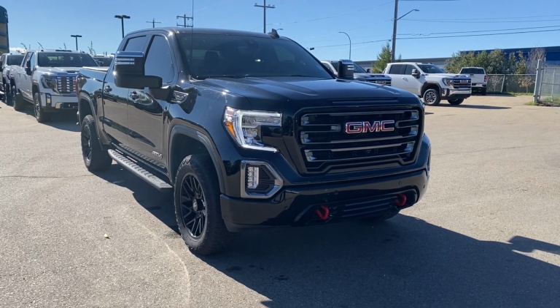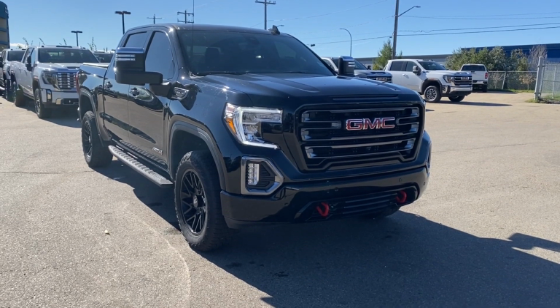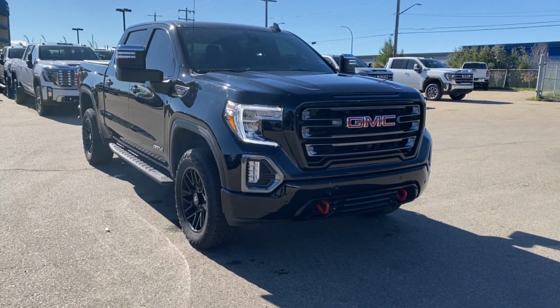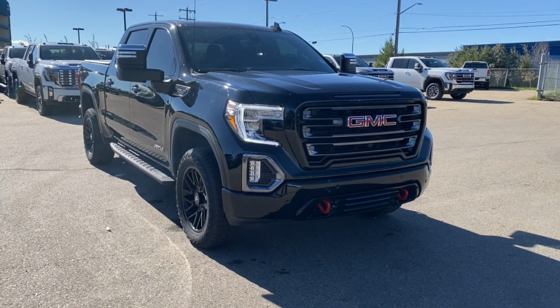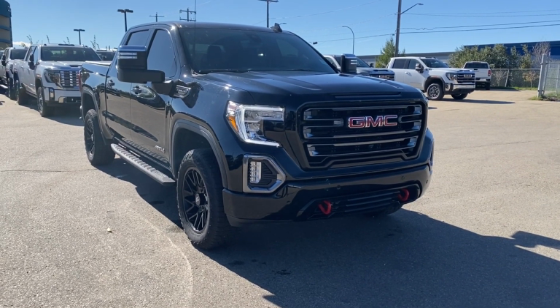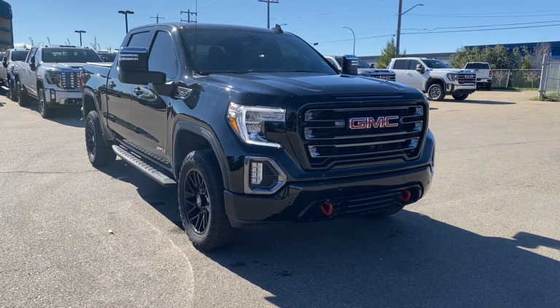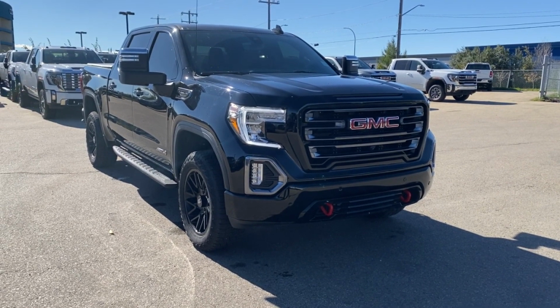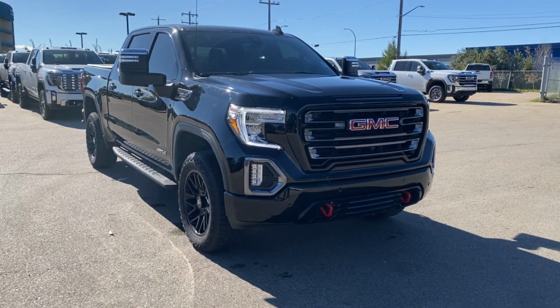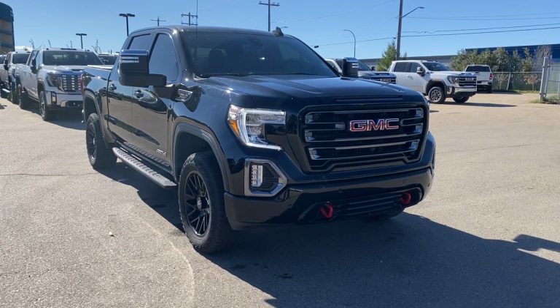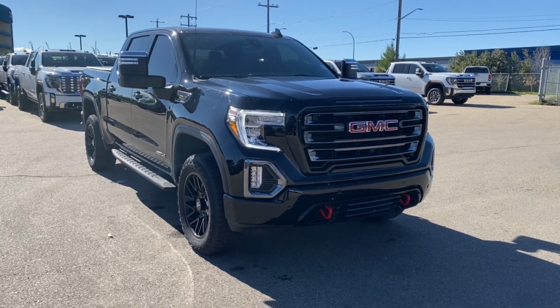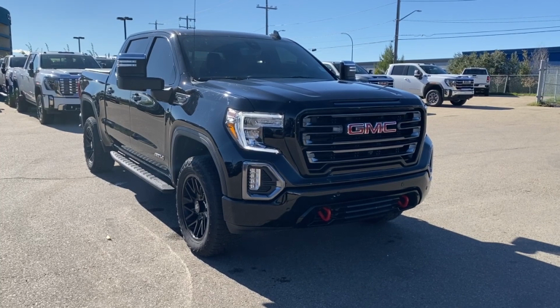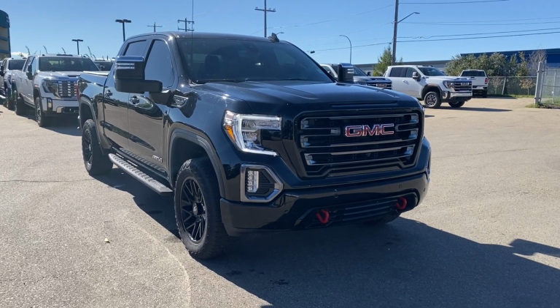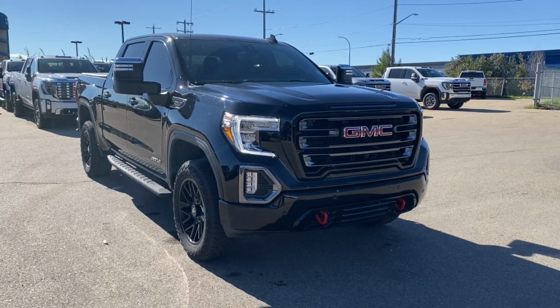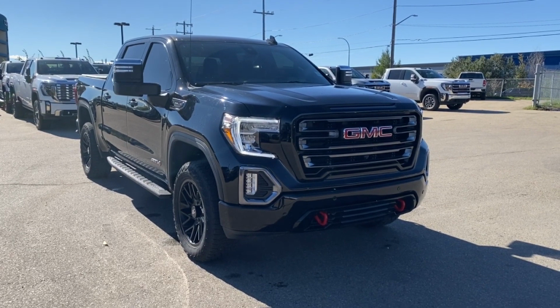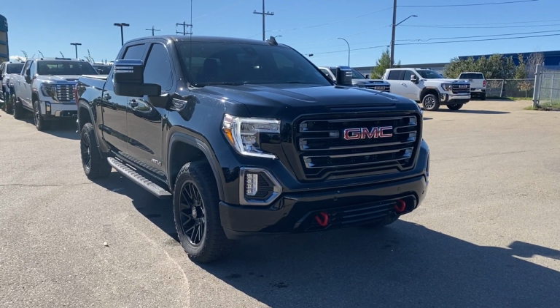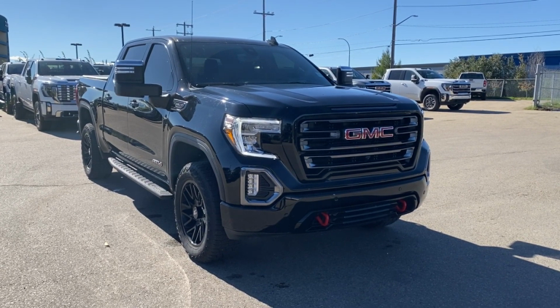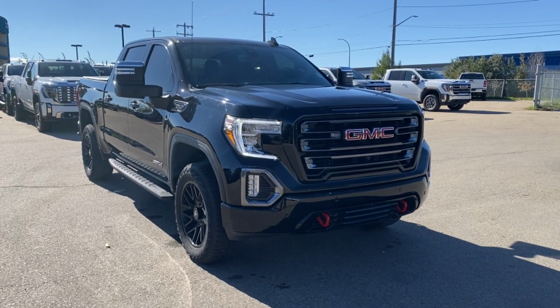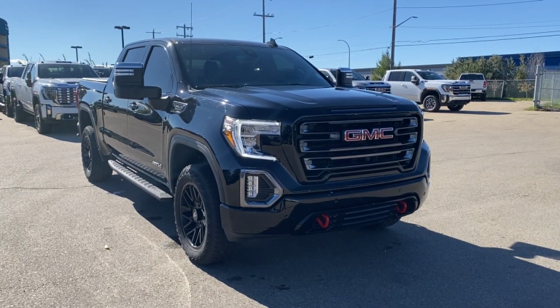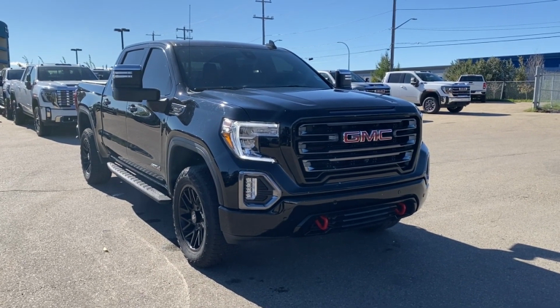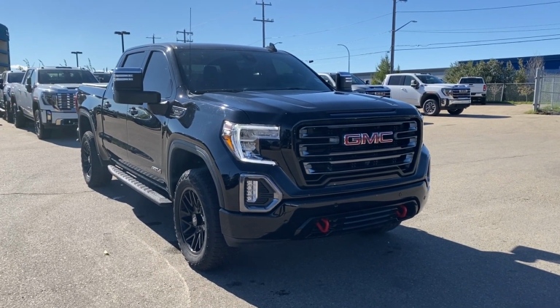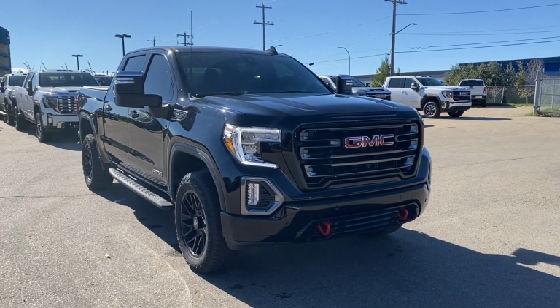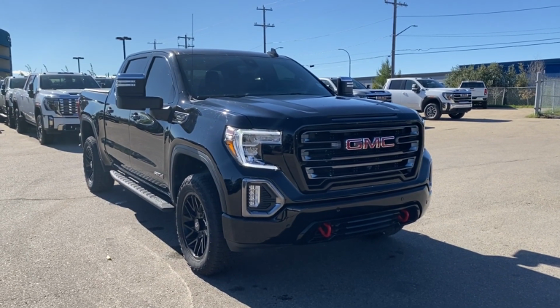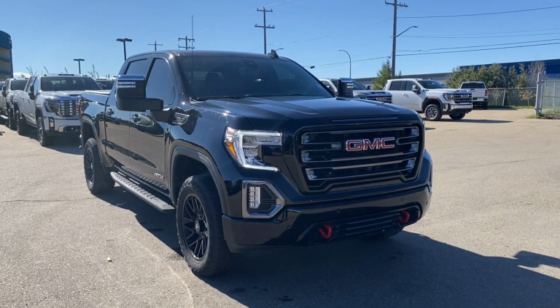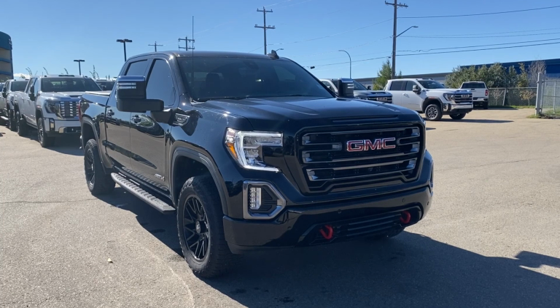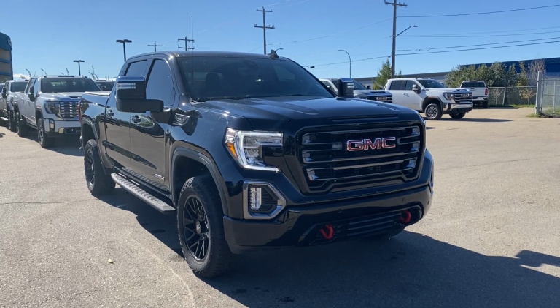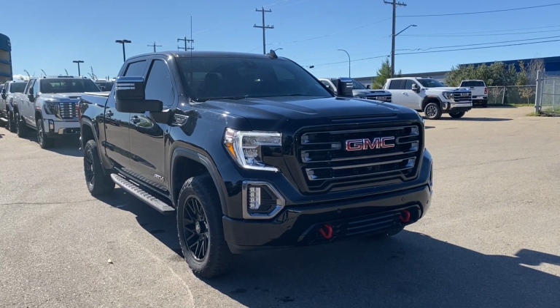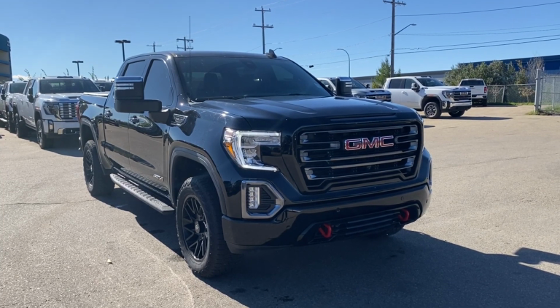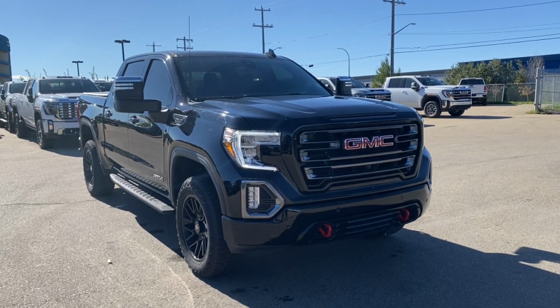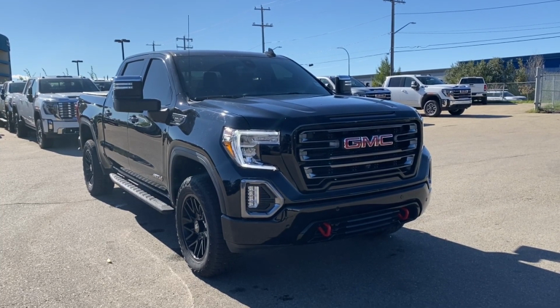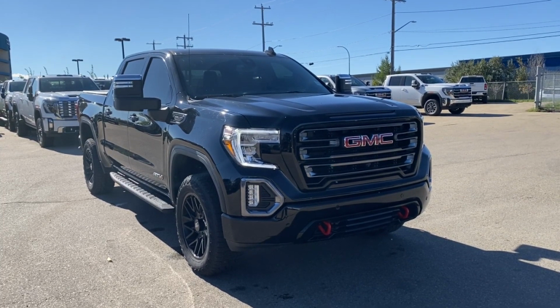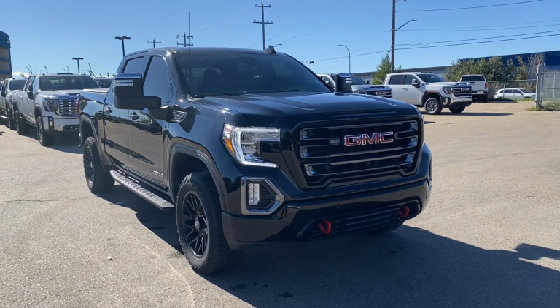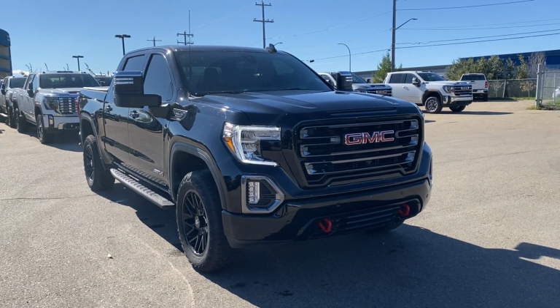Welcome to Wolf GMC Buick. Today we're going to be taking a look at a pre-owned 2021 GMC Sierra 1500 AT4 in onyx black paint with a jet black and kalahari accent interior. Under the hood is a 5.3 liter V8 engine paired with a 10 speed automatic transmission.